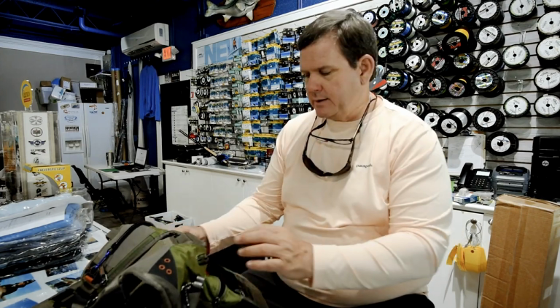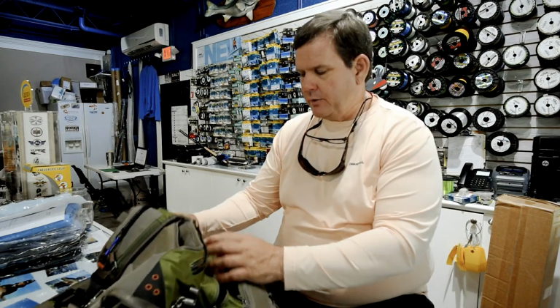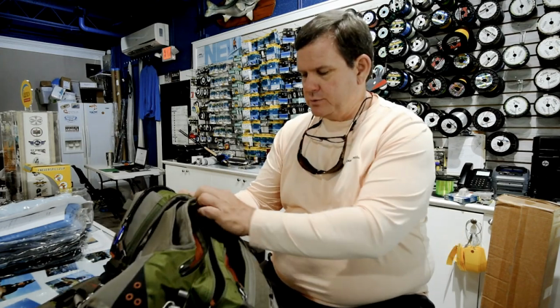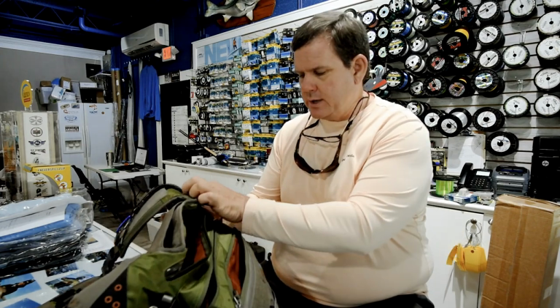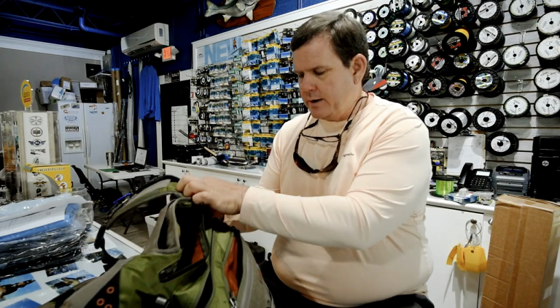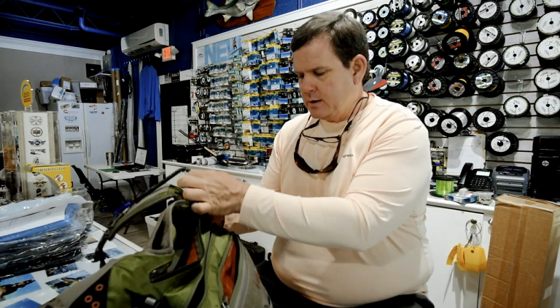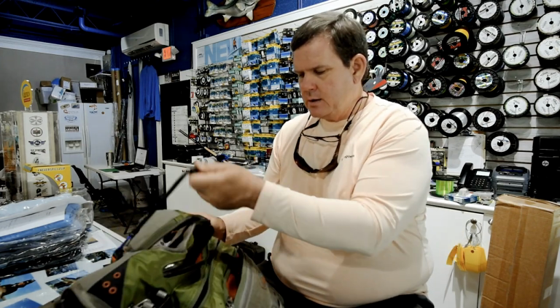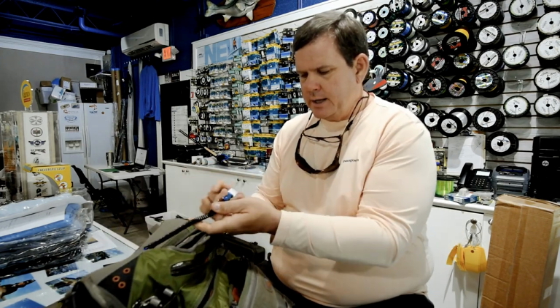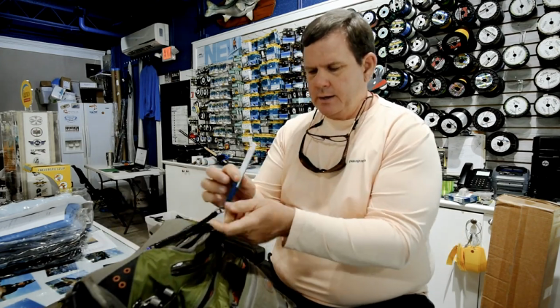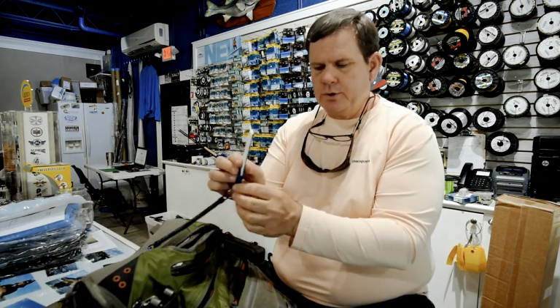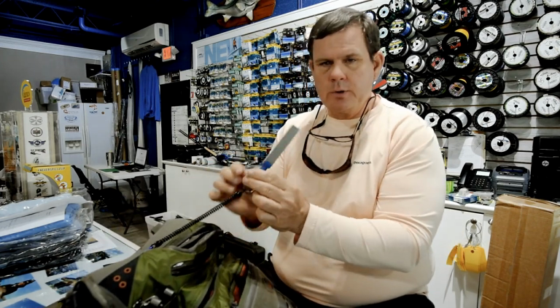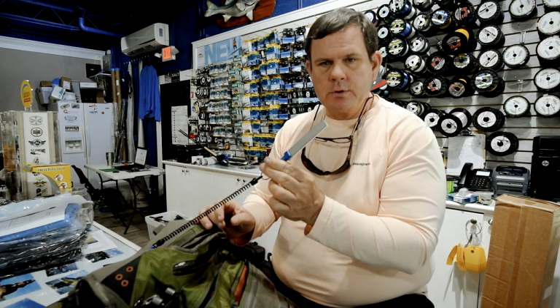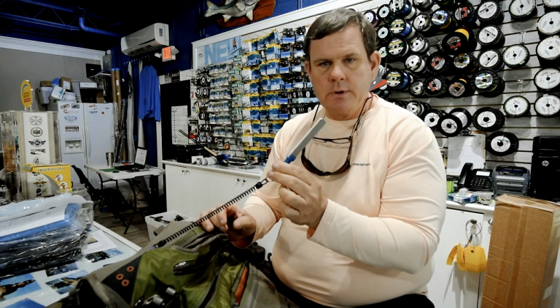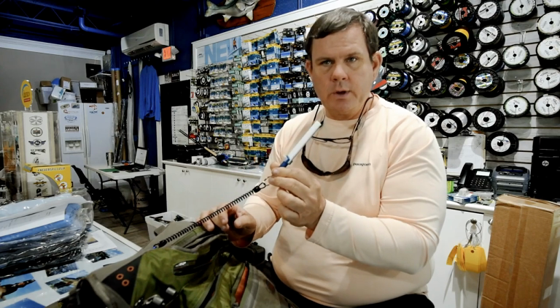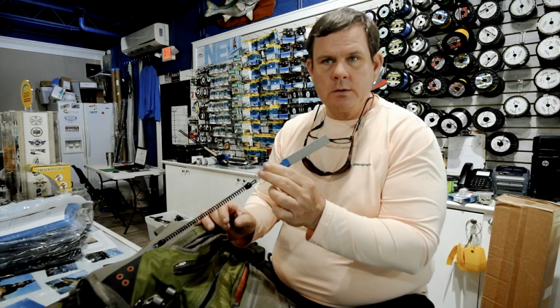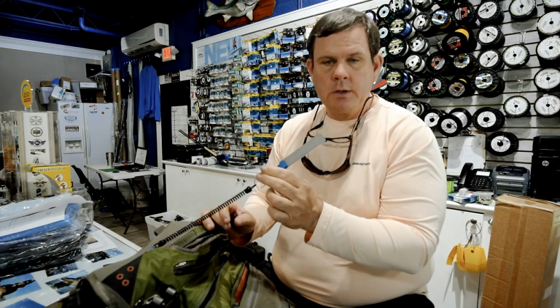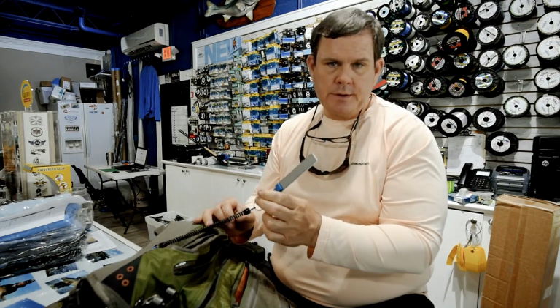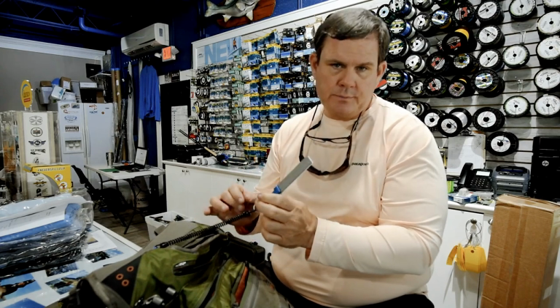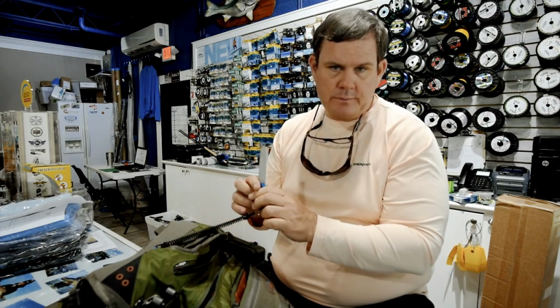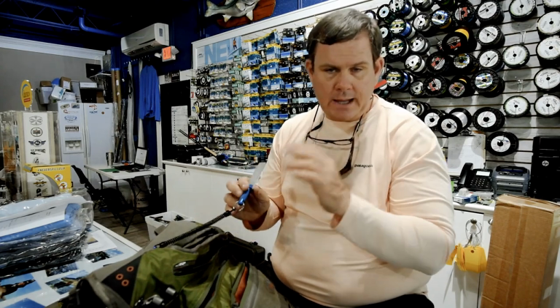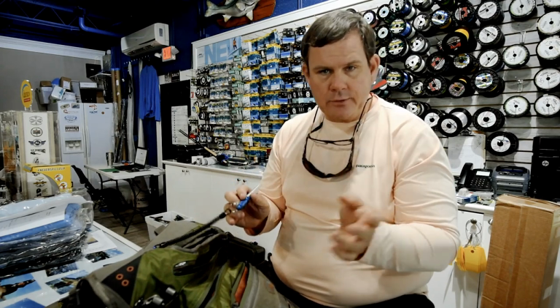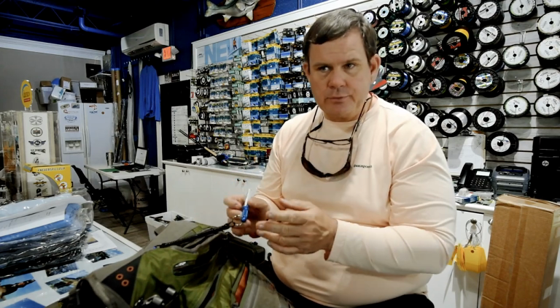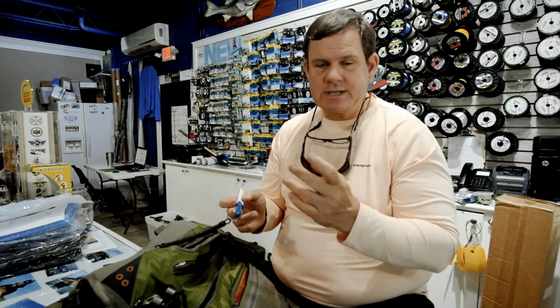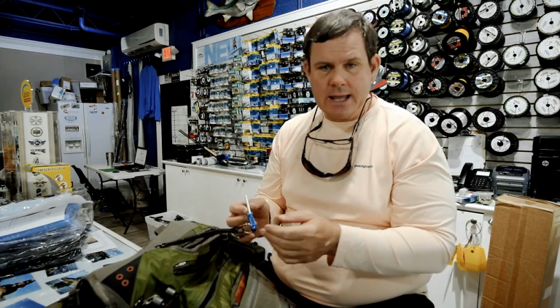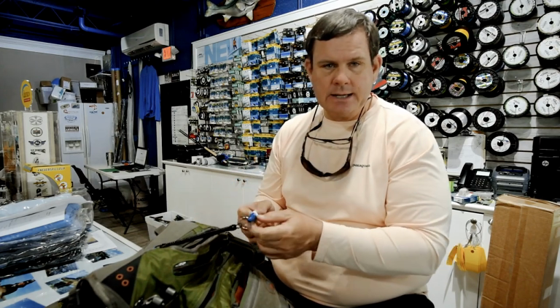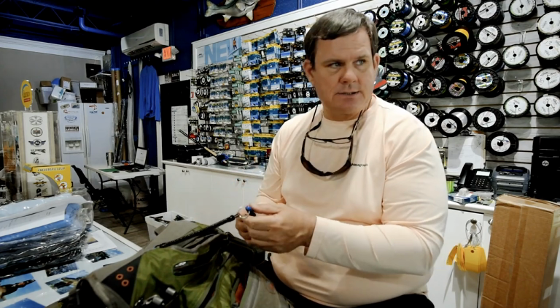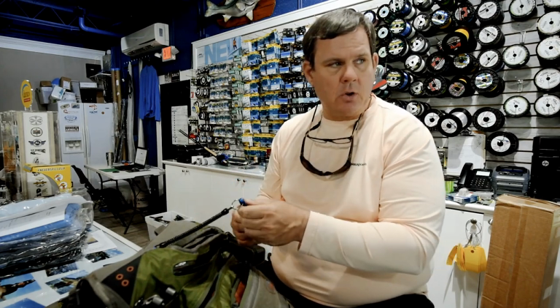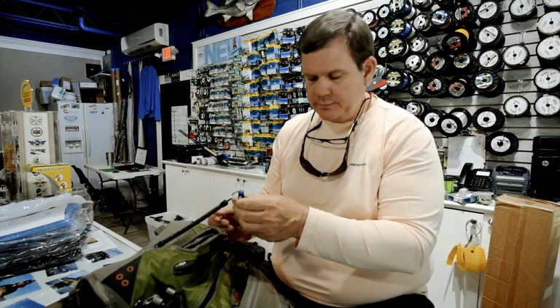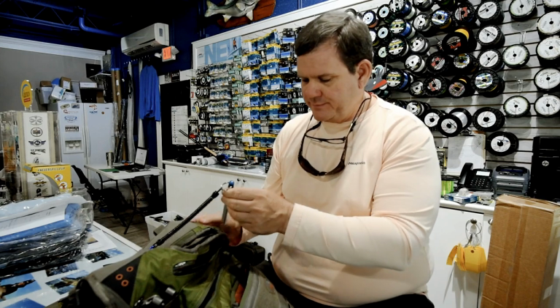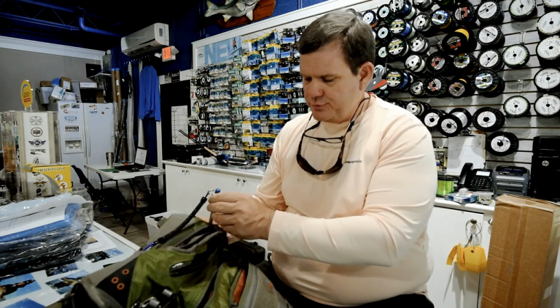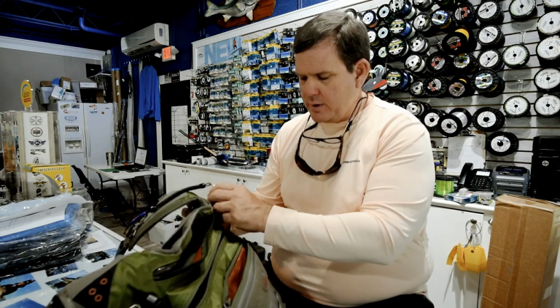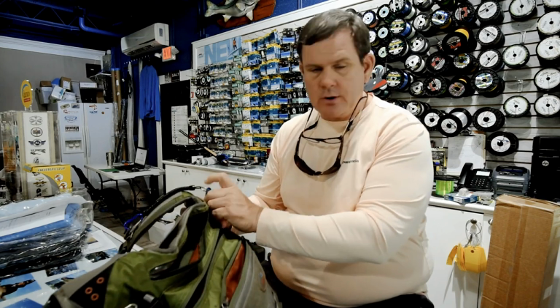I also carry a hook sharpener. Your fly goes through the sand and gets dulled pretty regularly.